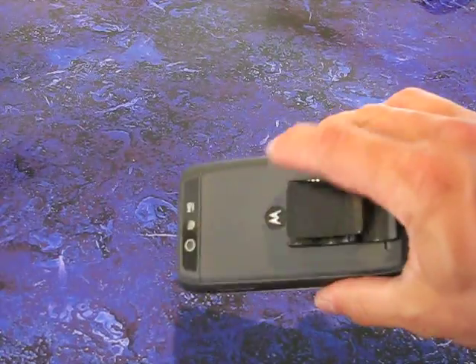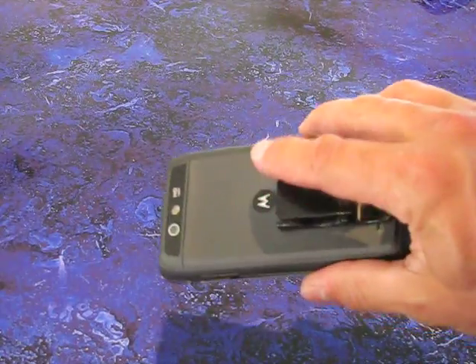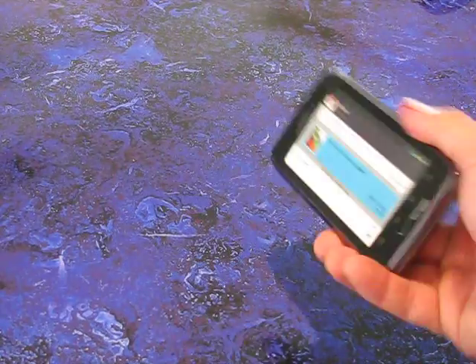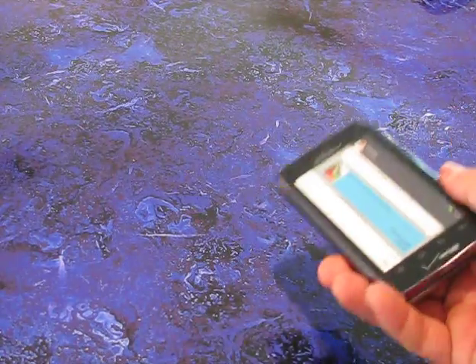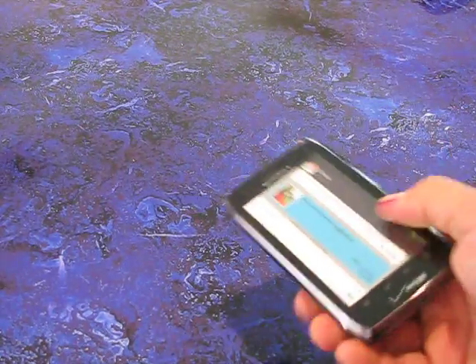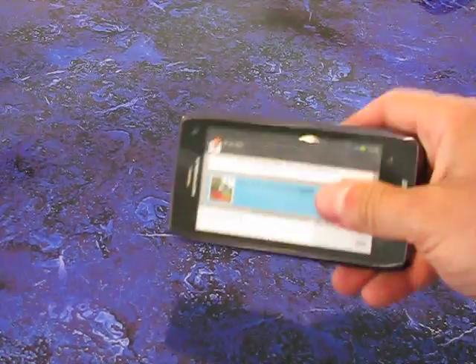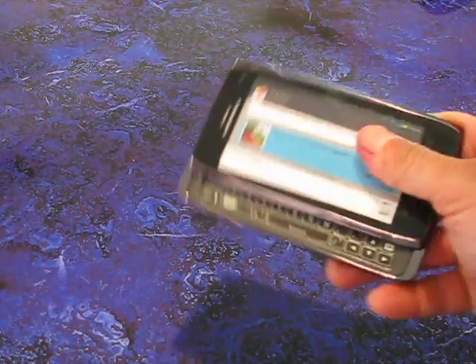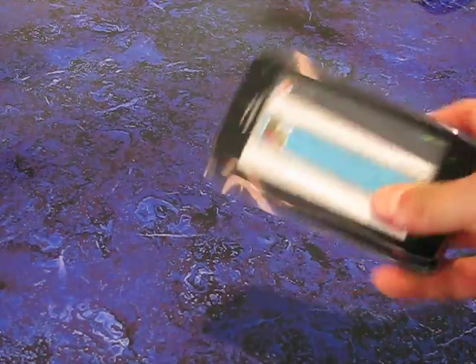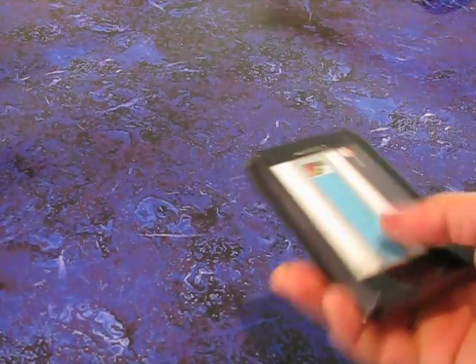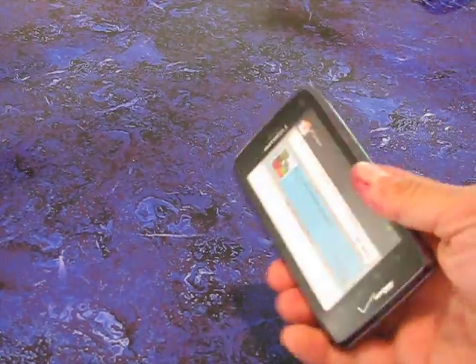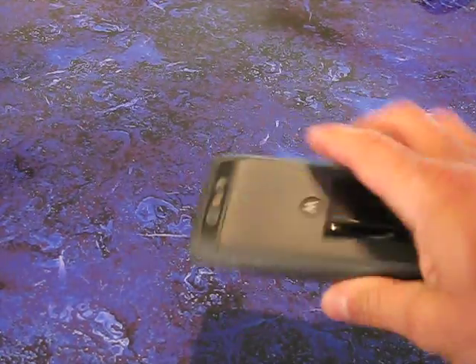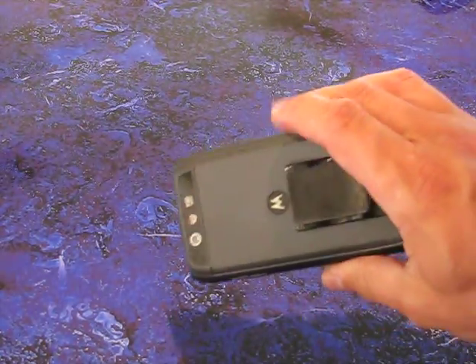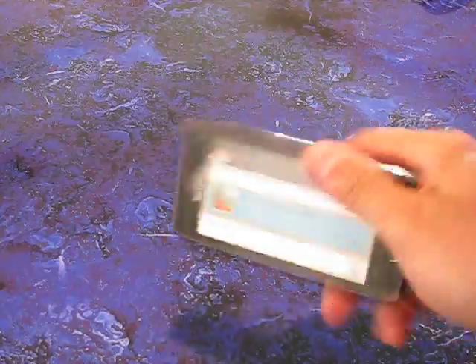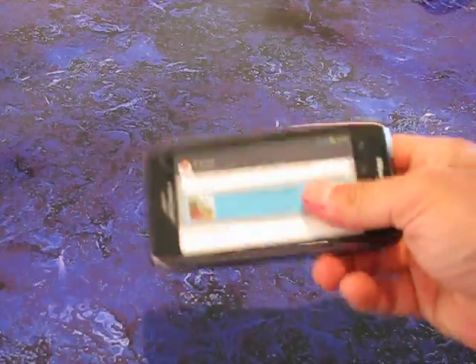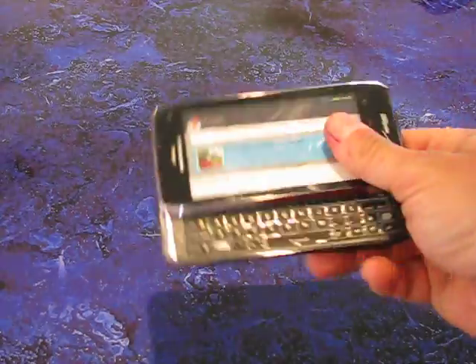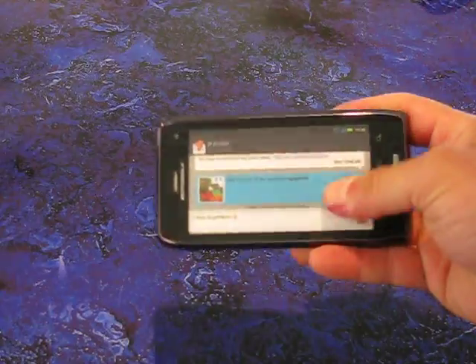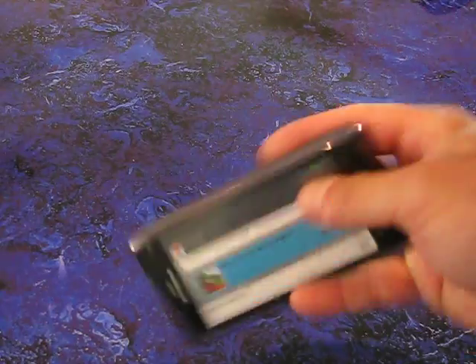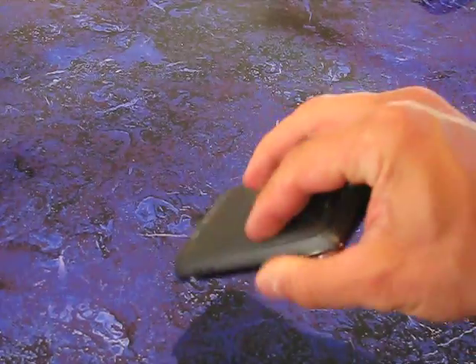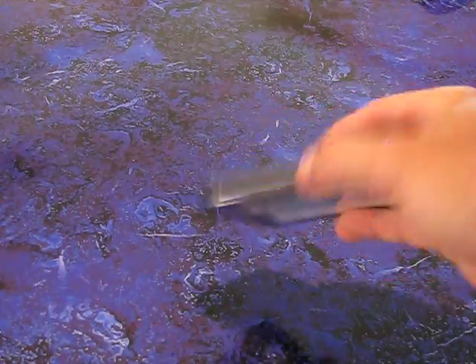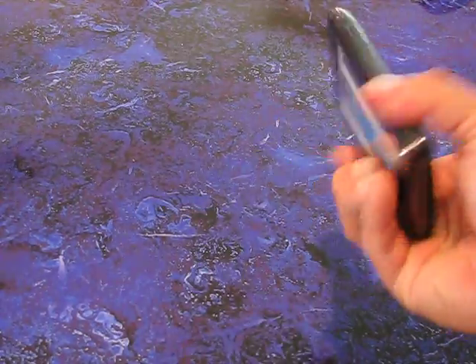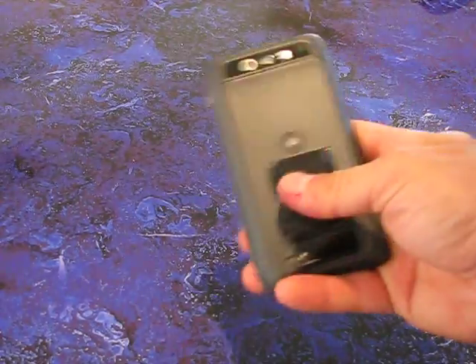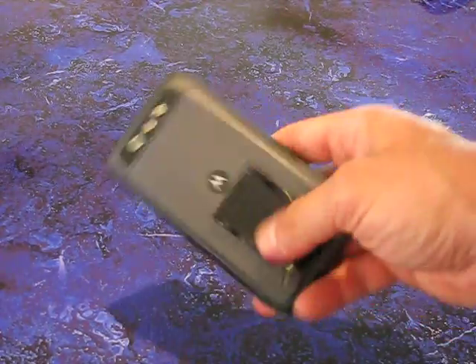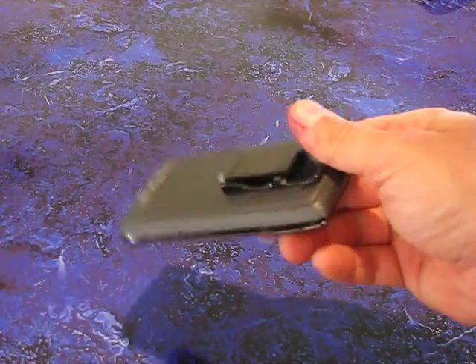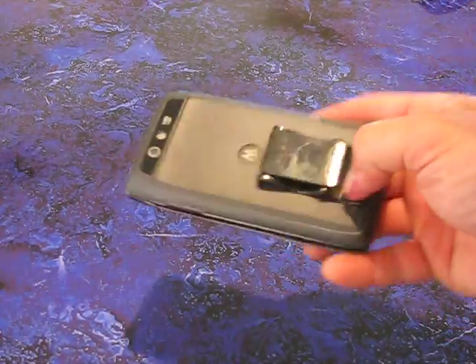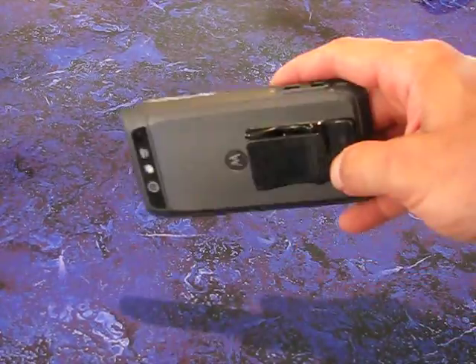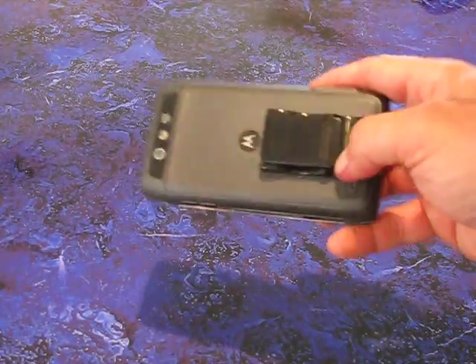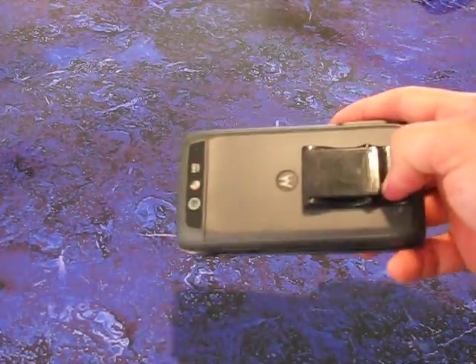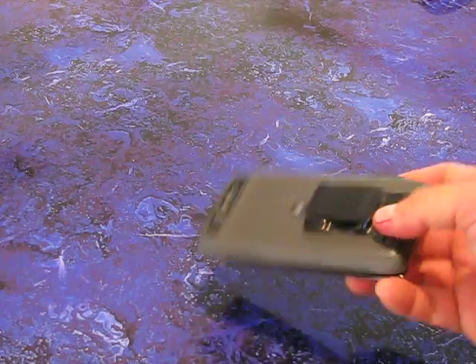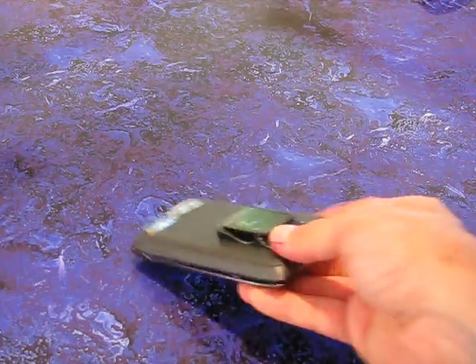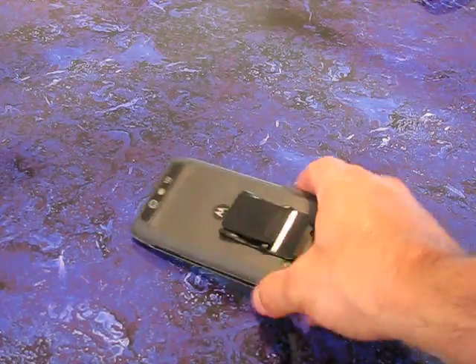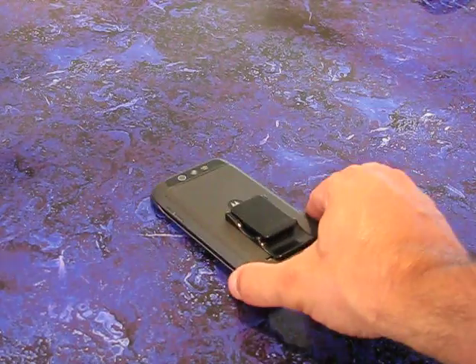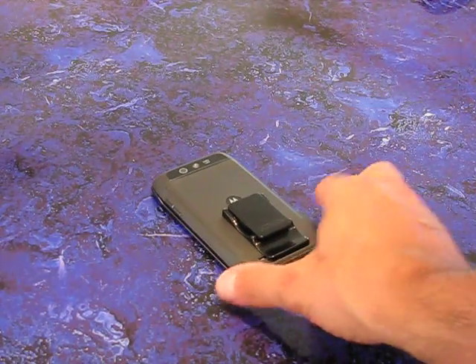I wanted to show the Droid 4 since I haven't shown any of these phones that have the slide-out keyboard. And since this is pretty much the newest one that has a keyboard like that, I figured I would show everyone.